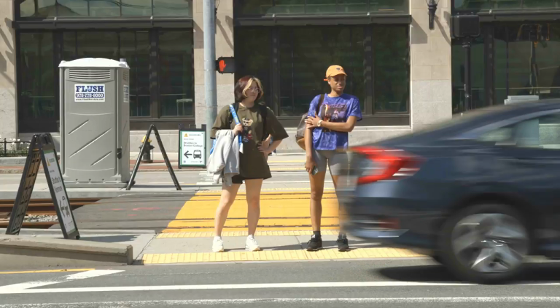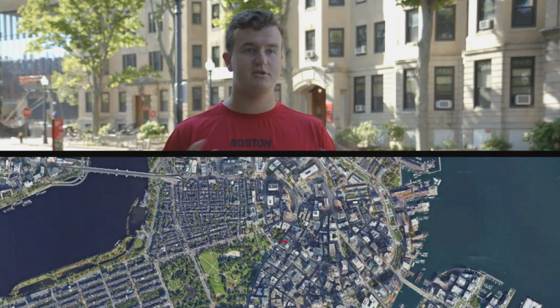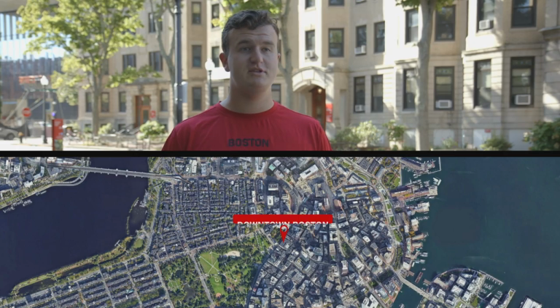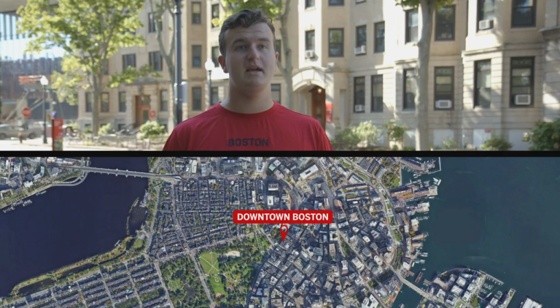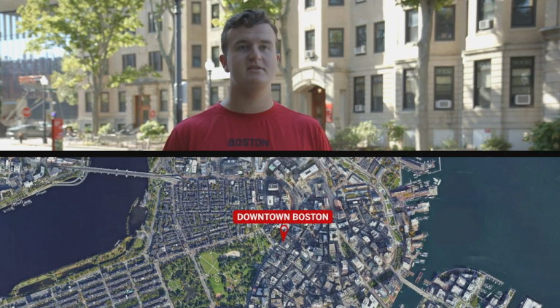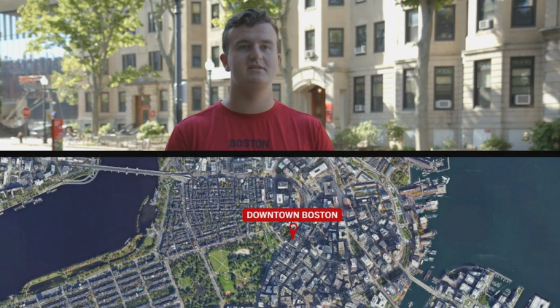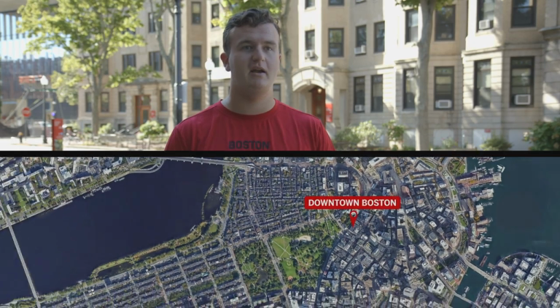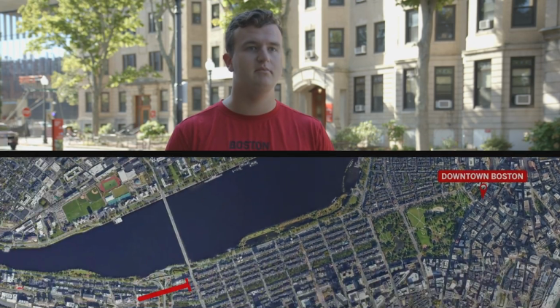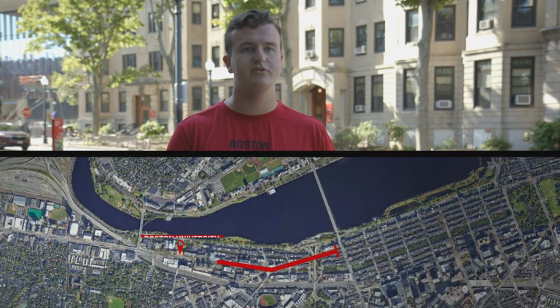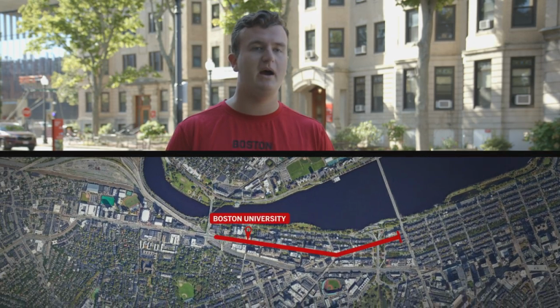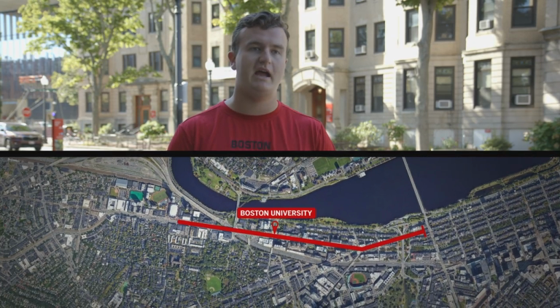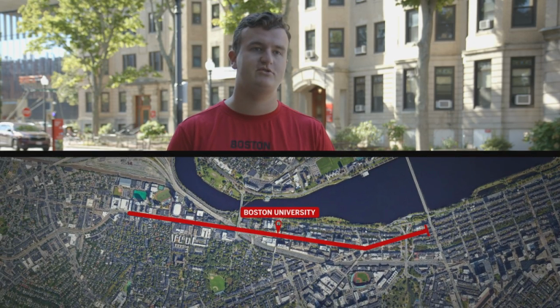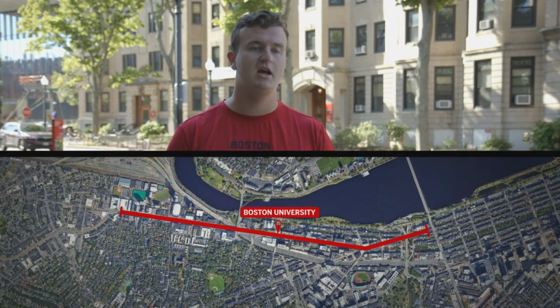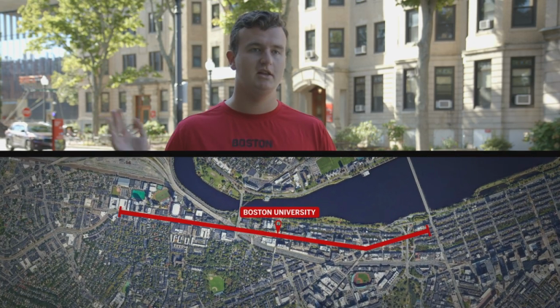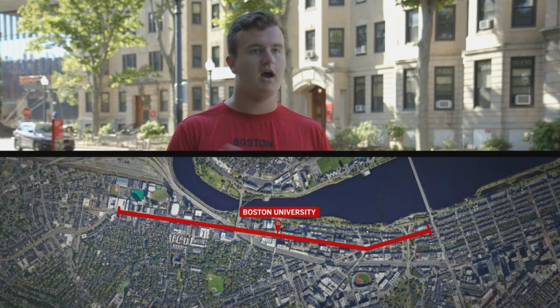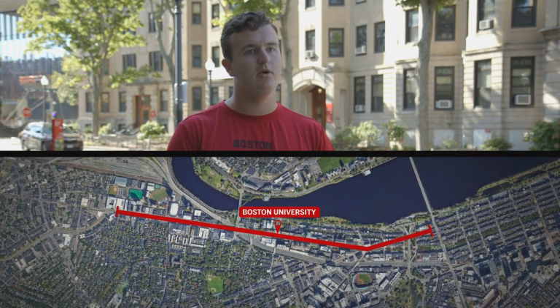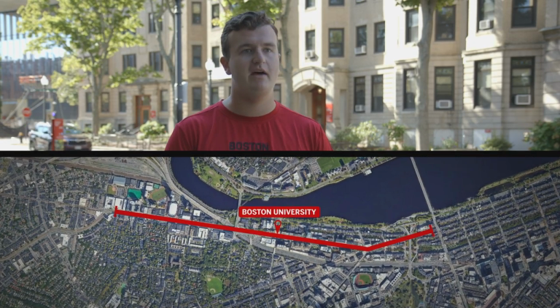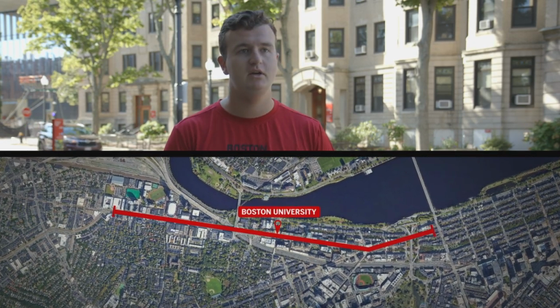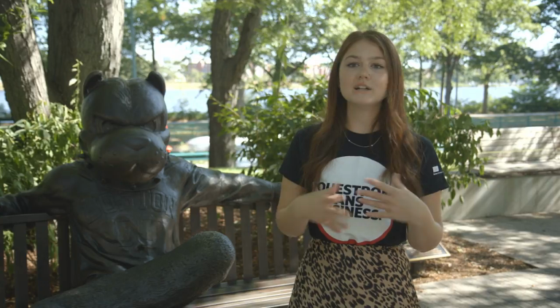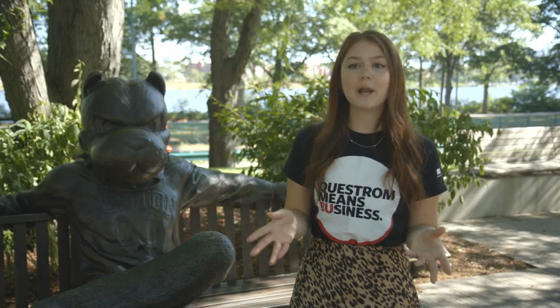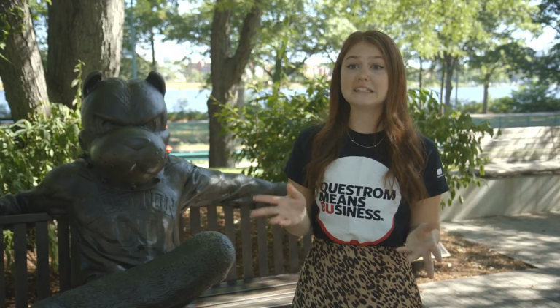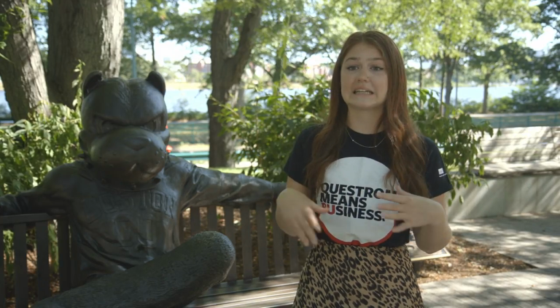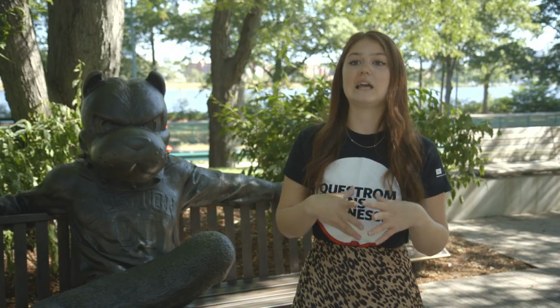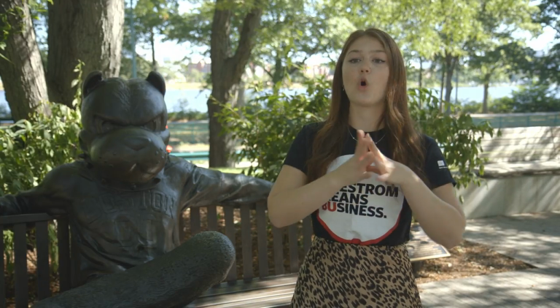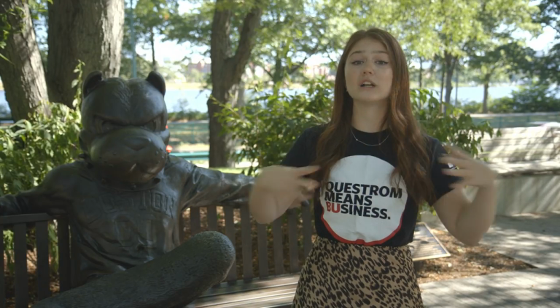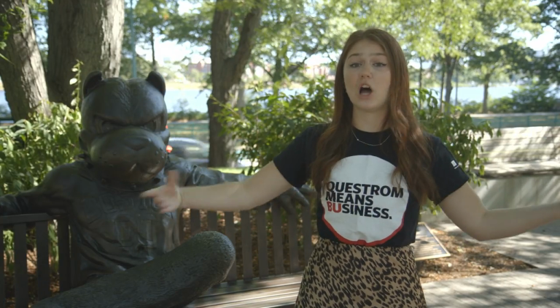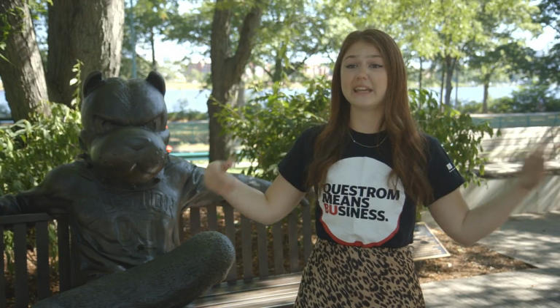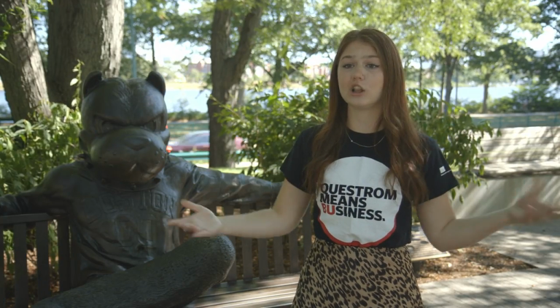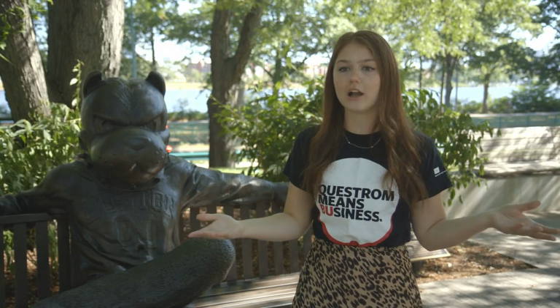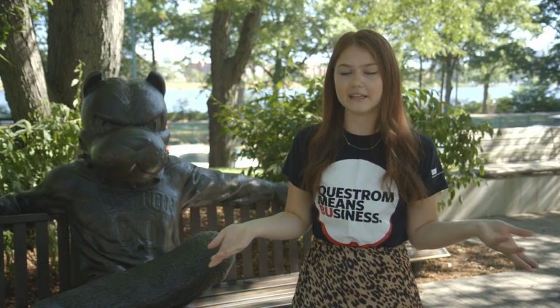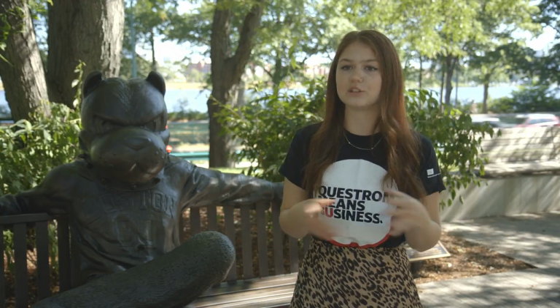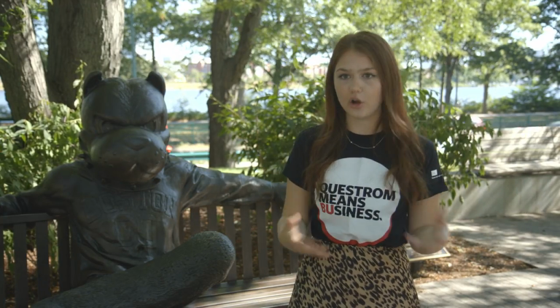Boston University's campus is about a mile to a mile and a half stretch along Commonwealth Avenue. Most of our buildings extend horizontally along this road.